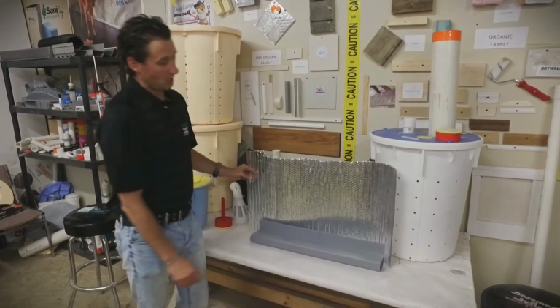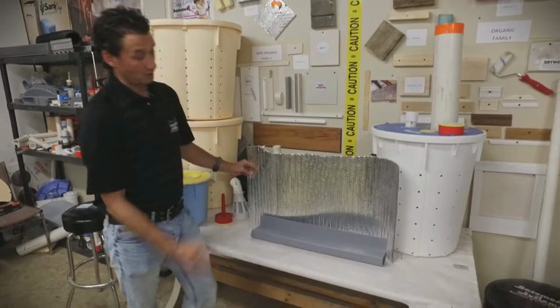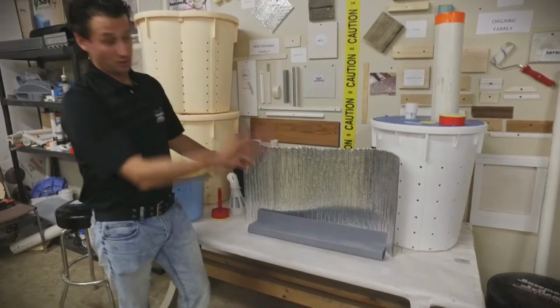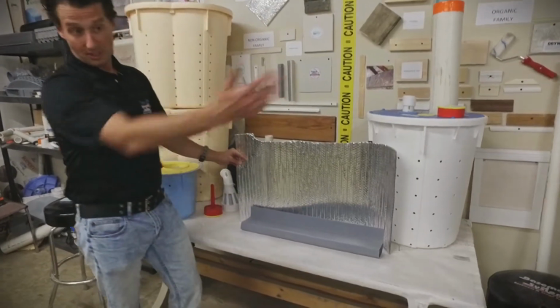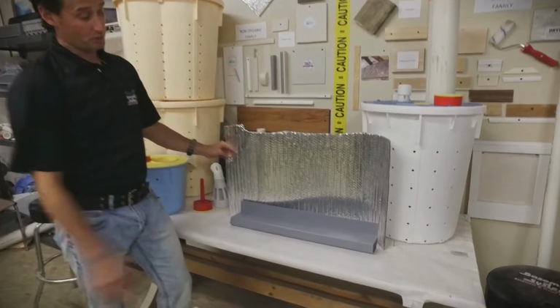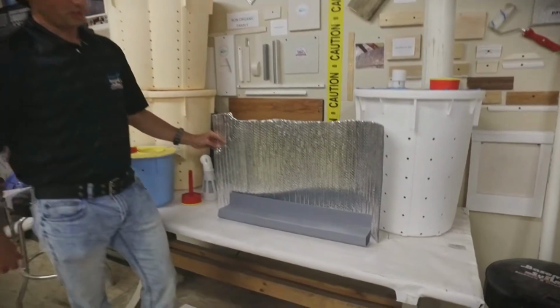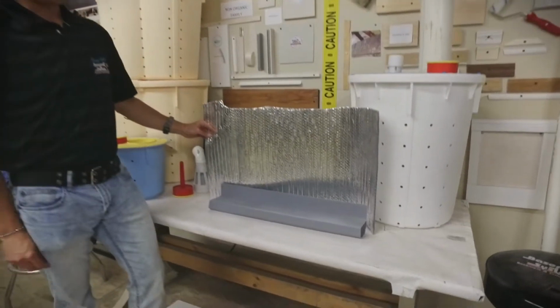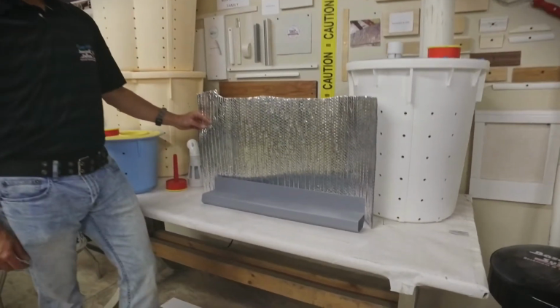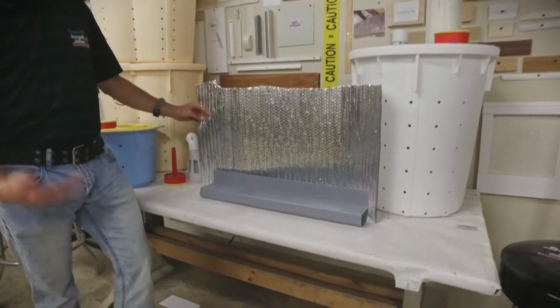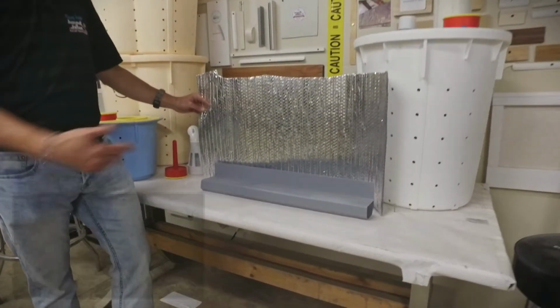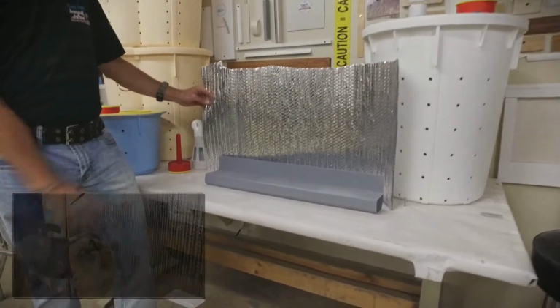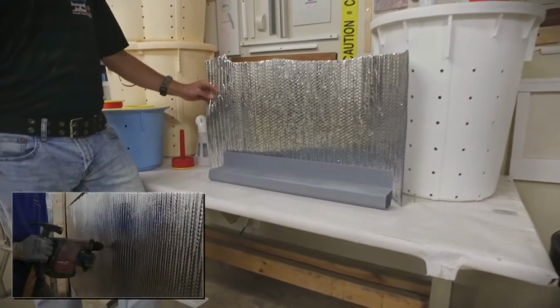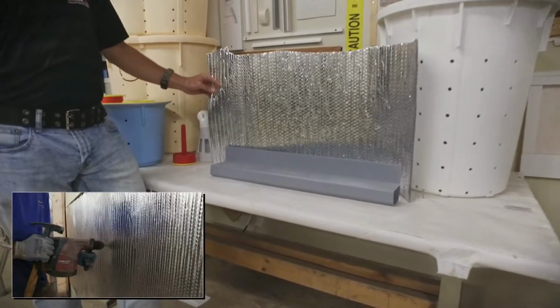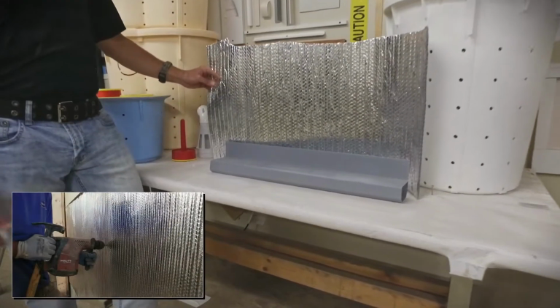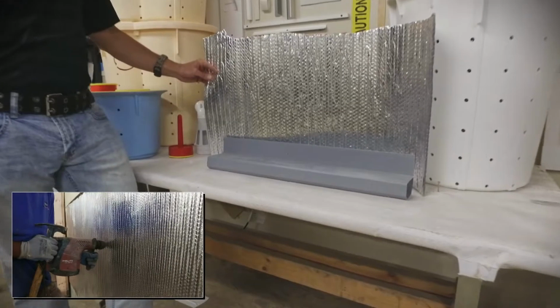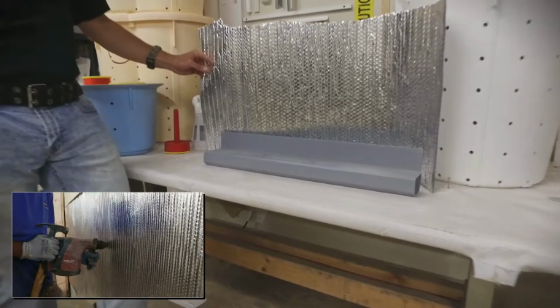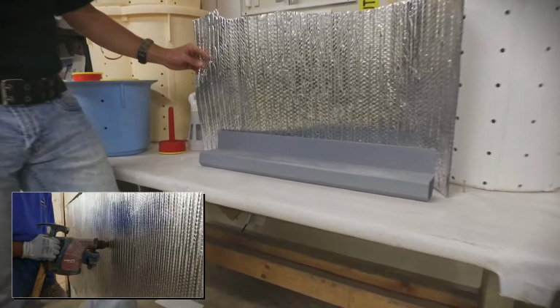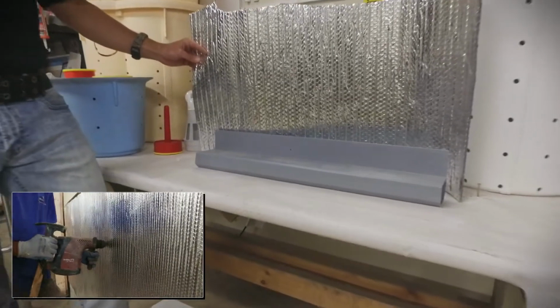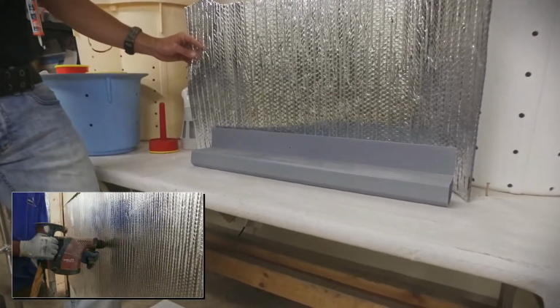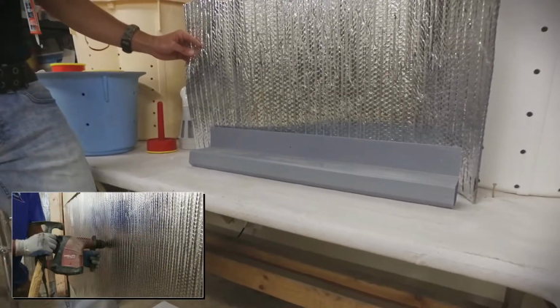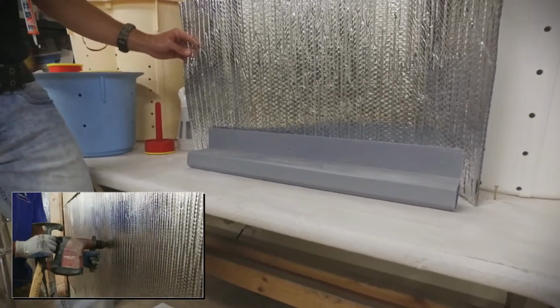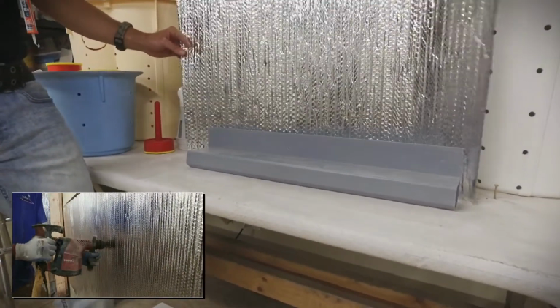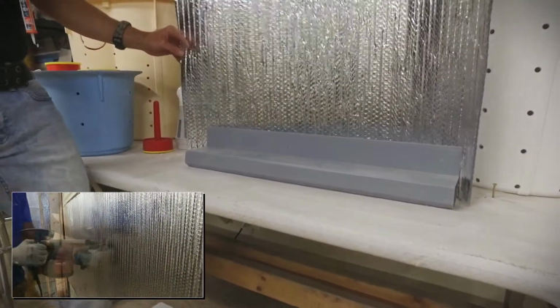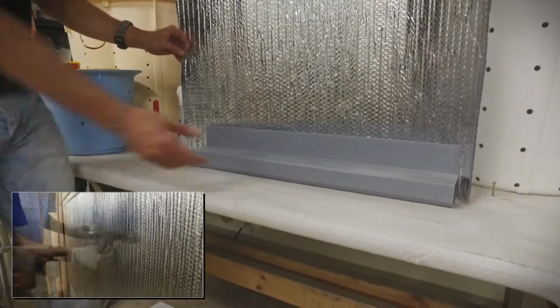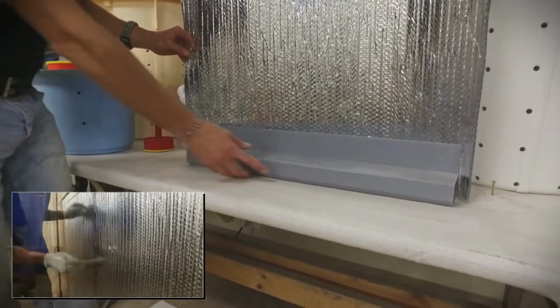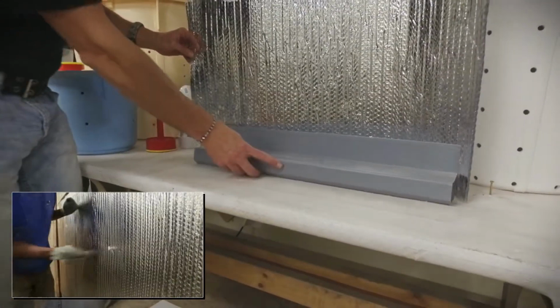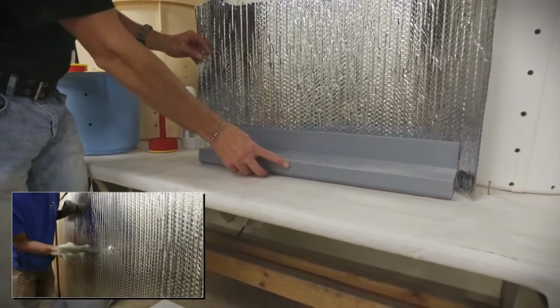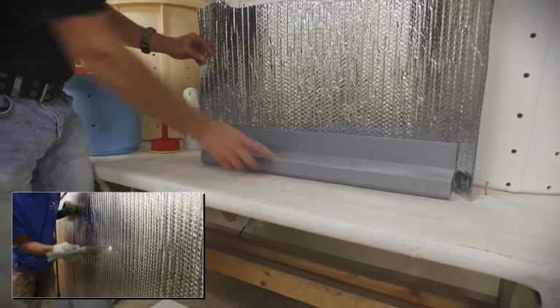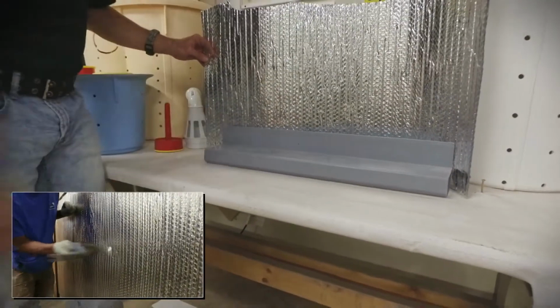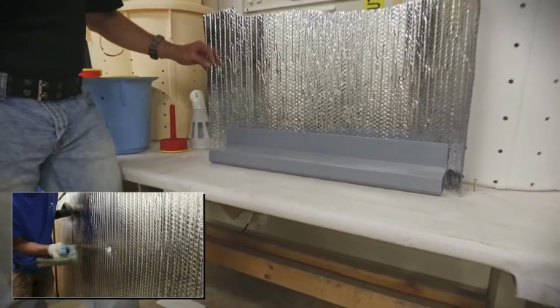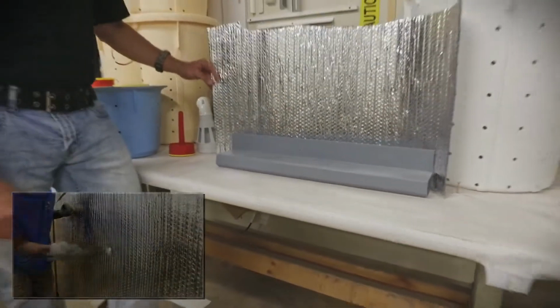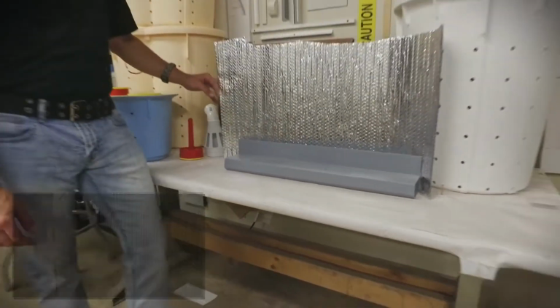This goes actually straight to the wall. We will mechanically fasten it to the wall with anchors and then cement the water guard back in.